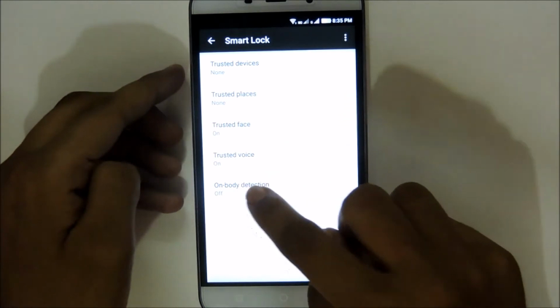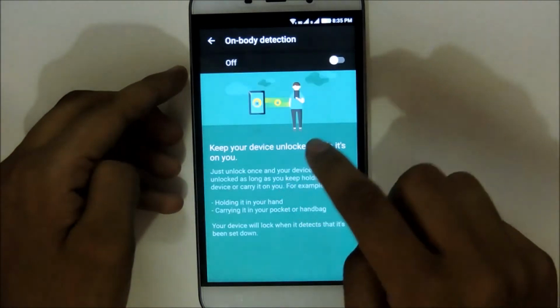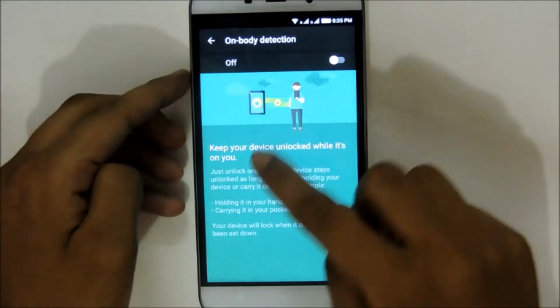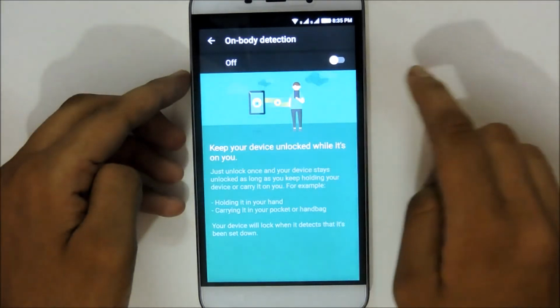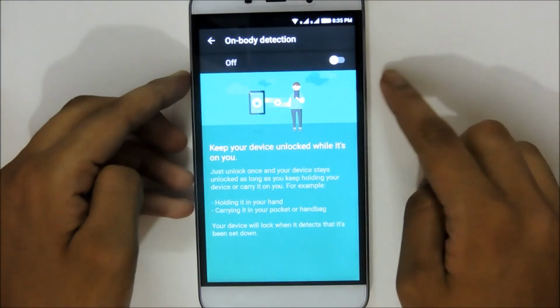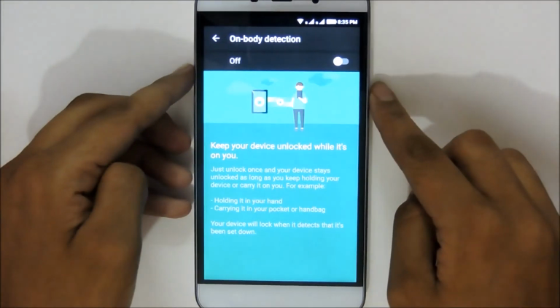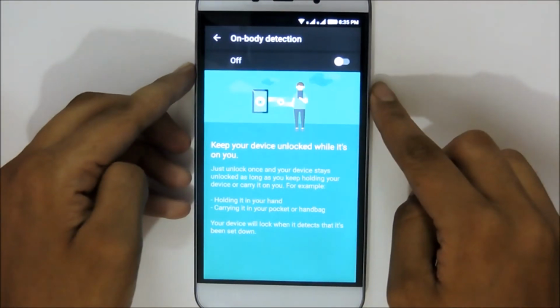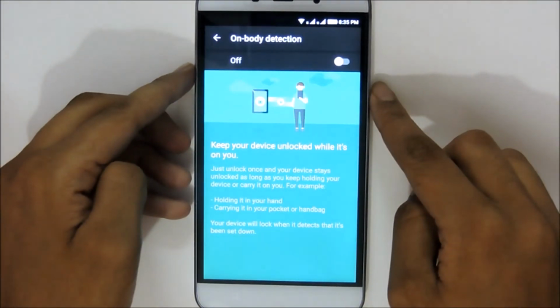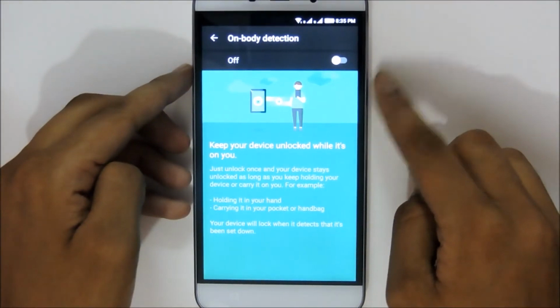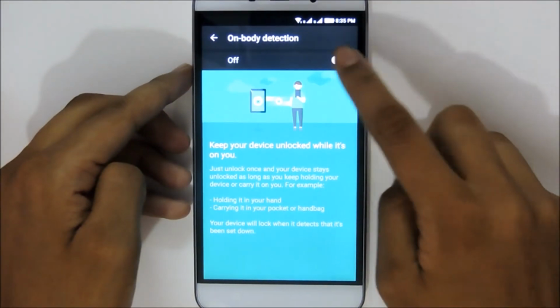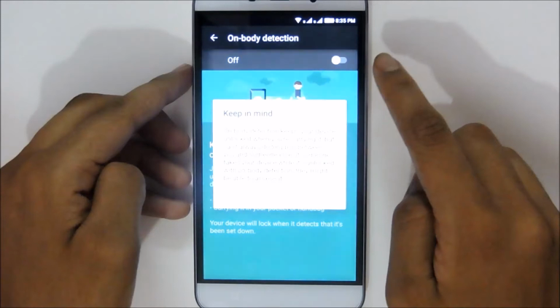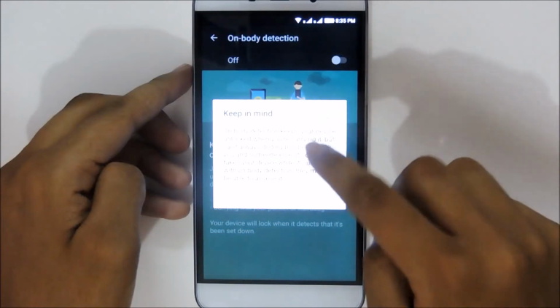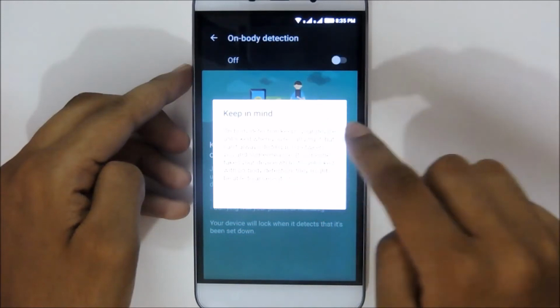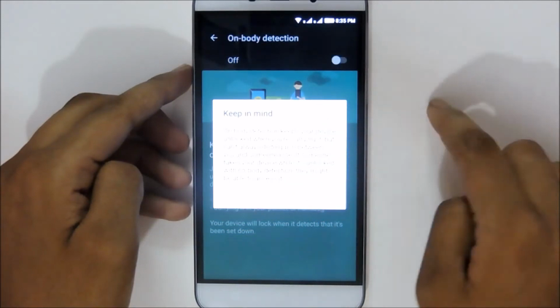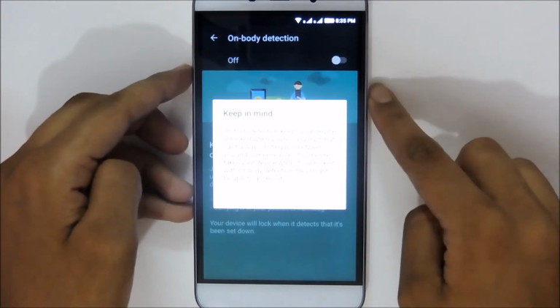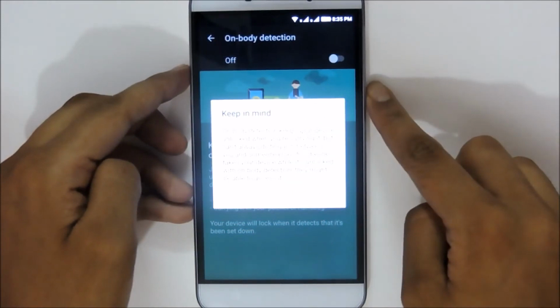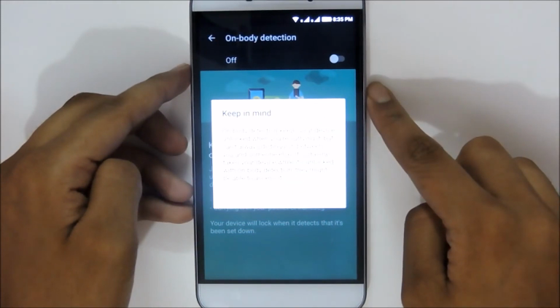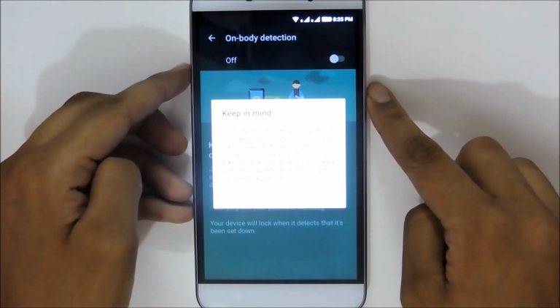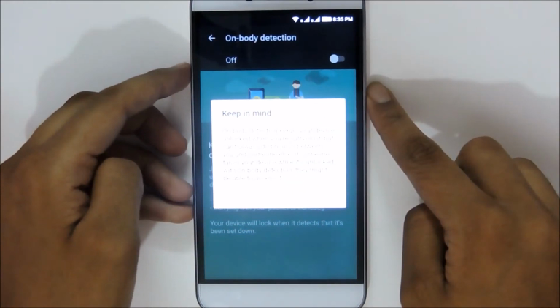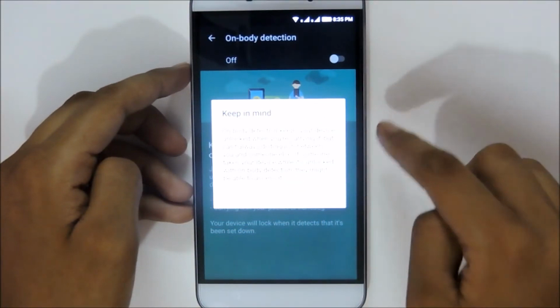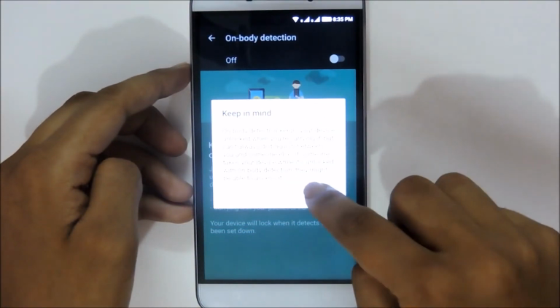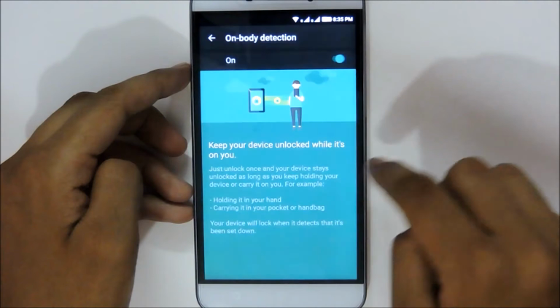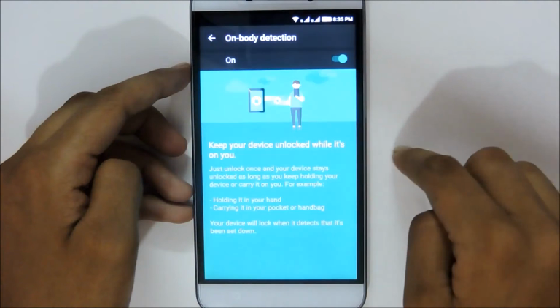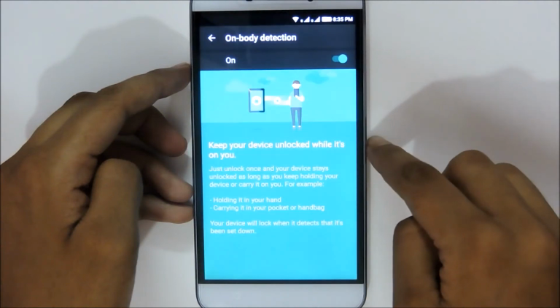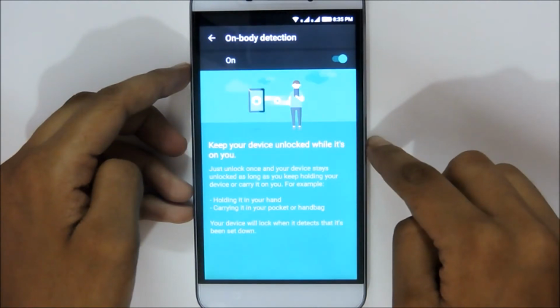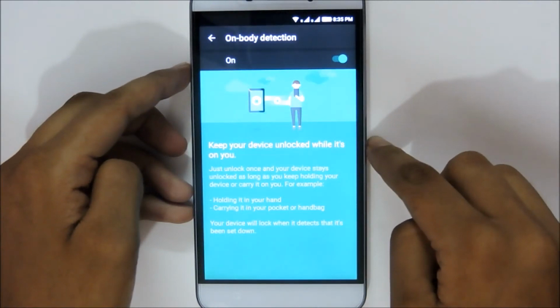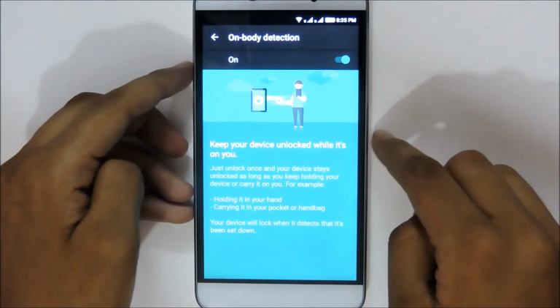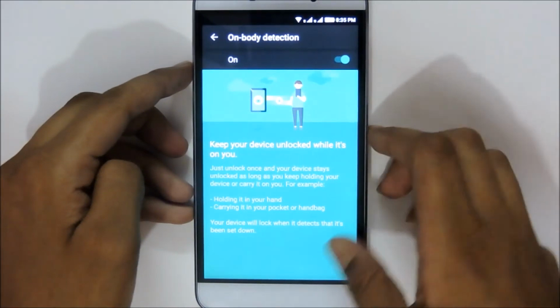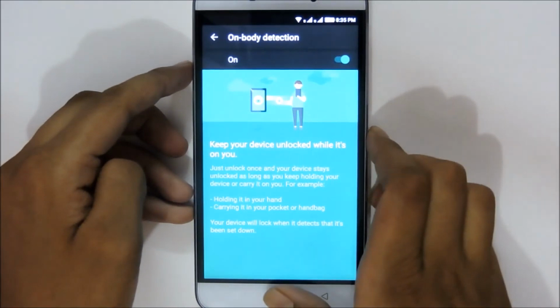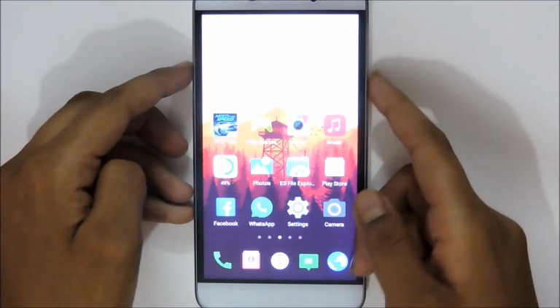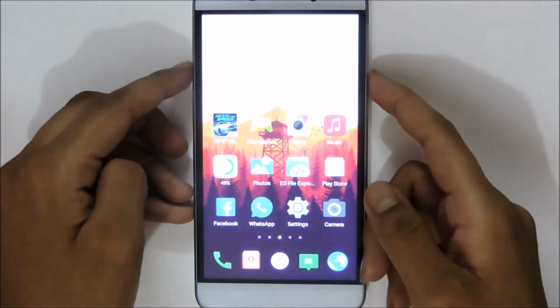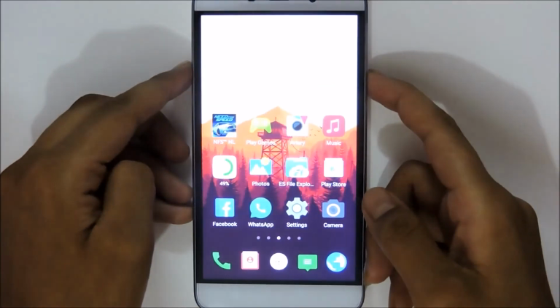But before enabling it, let me tell you a few cautions. It doesn't detect whether the phone is in your hands or in anyone else's hands. Use this feature only while the phone is every time with you. So make sure you read the 'keep in mind' cautions very carefully.